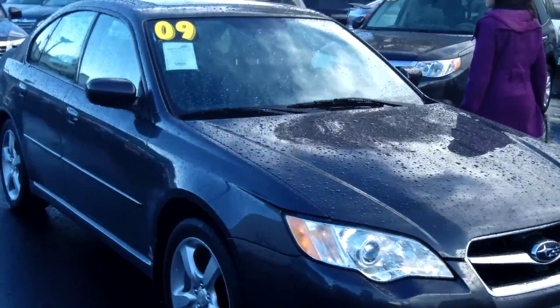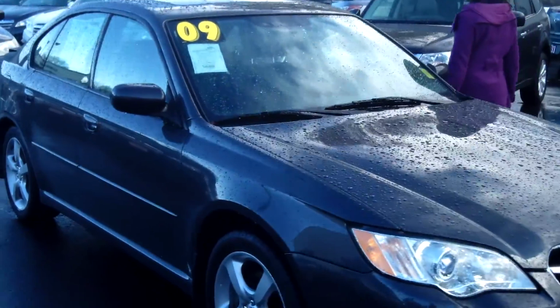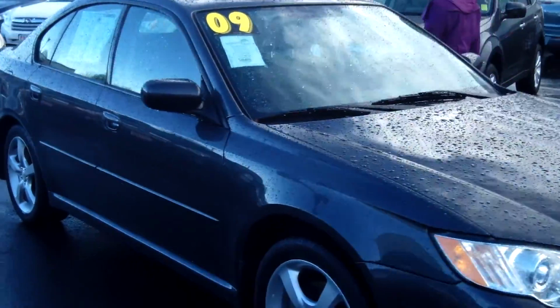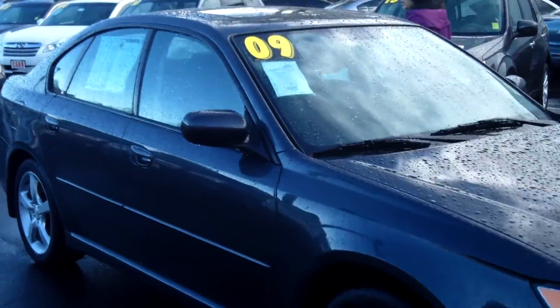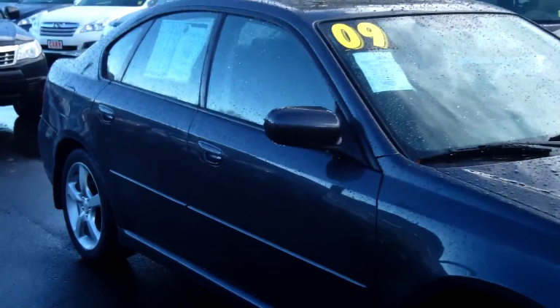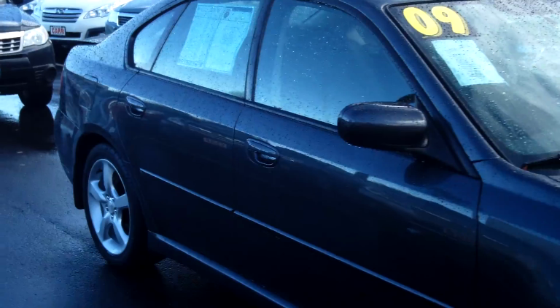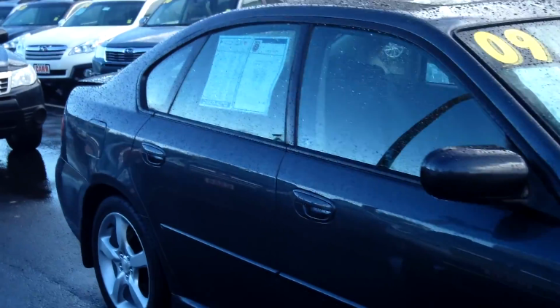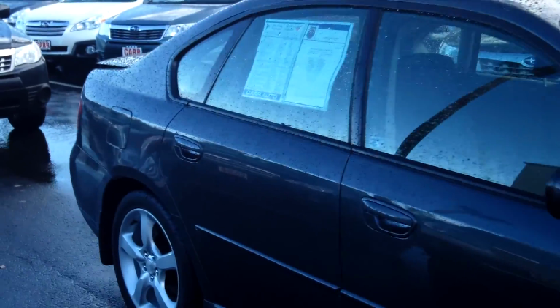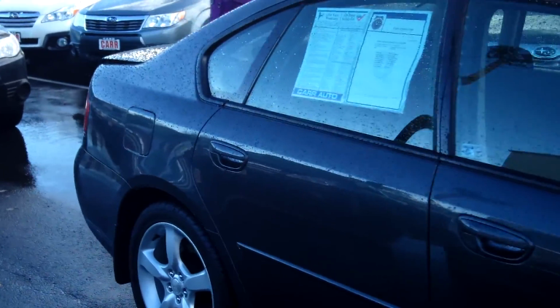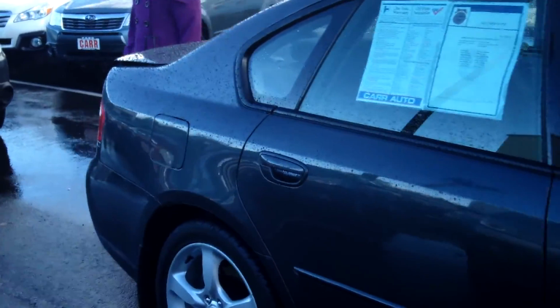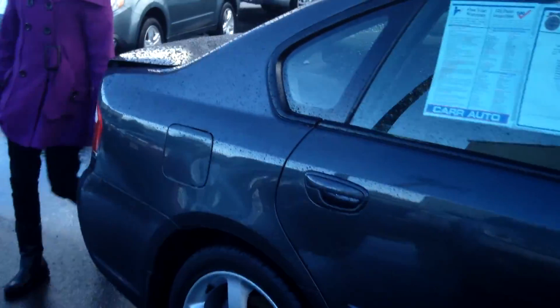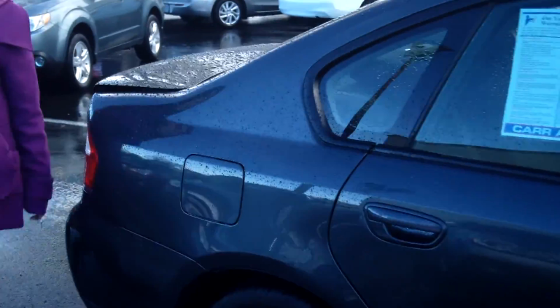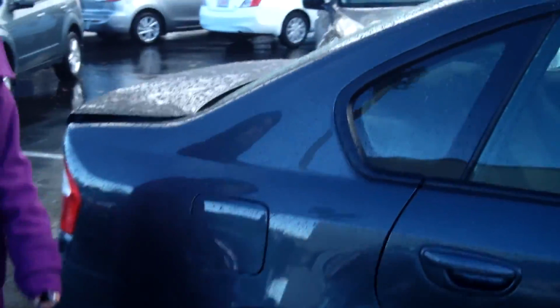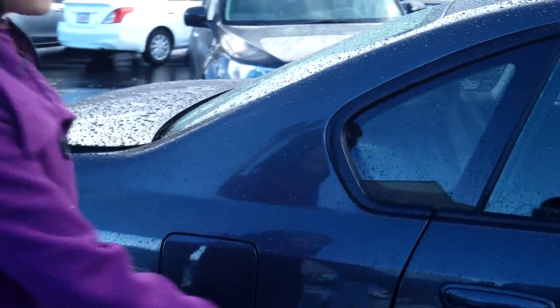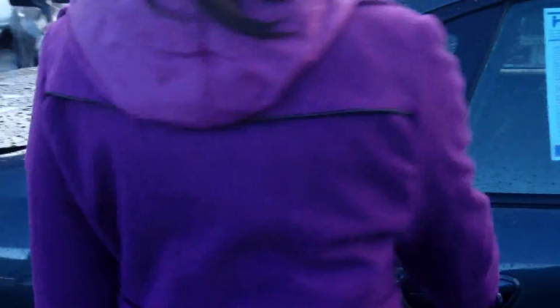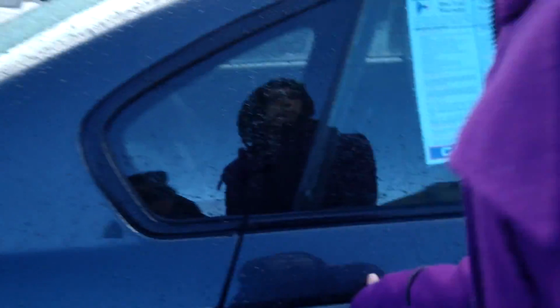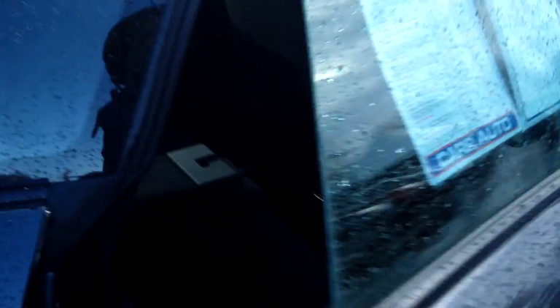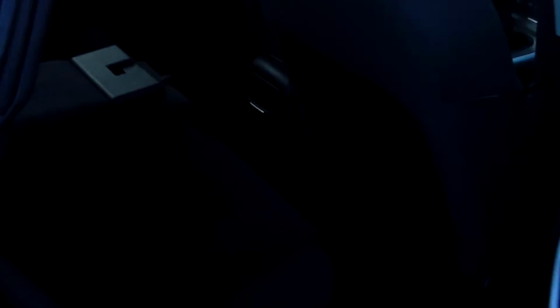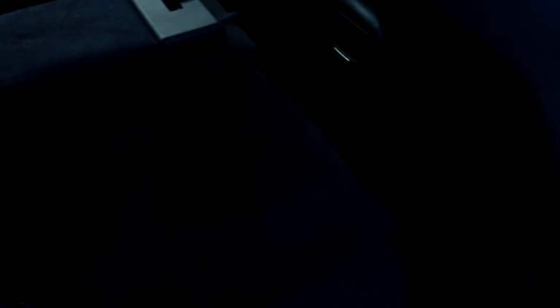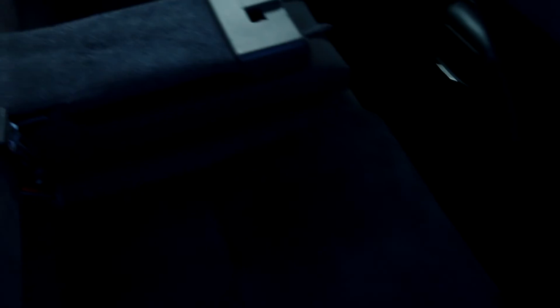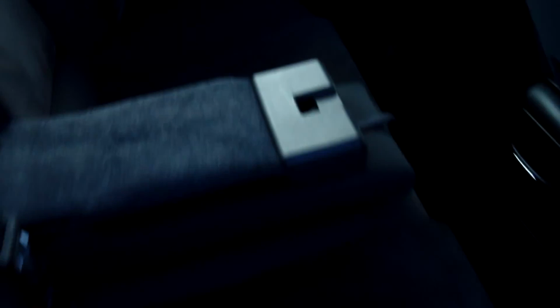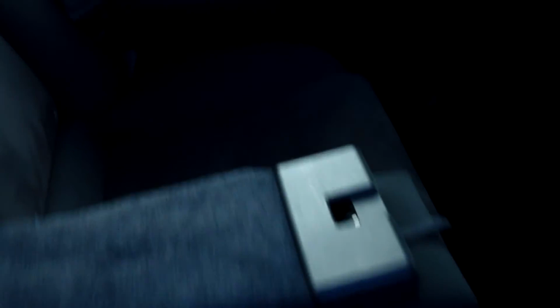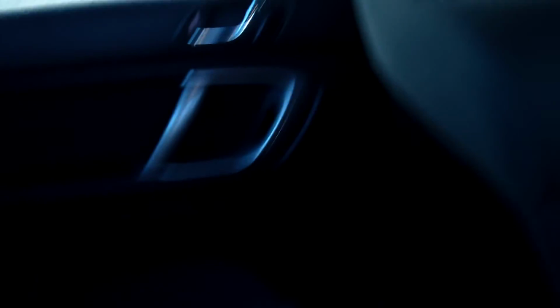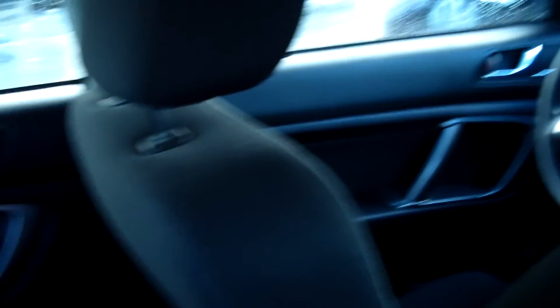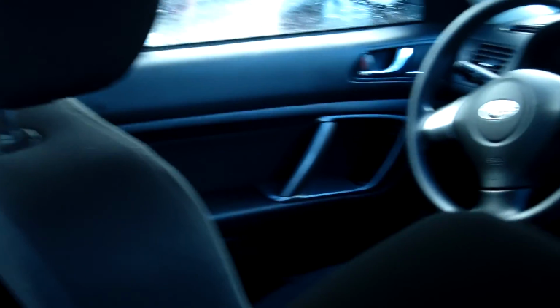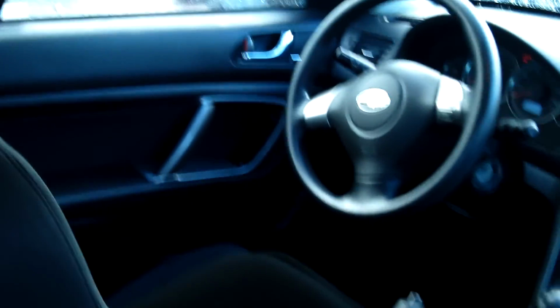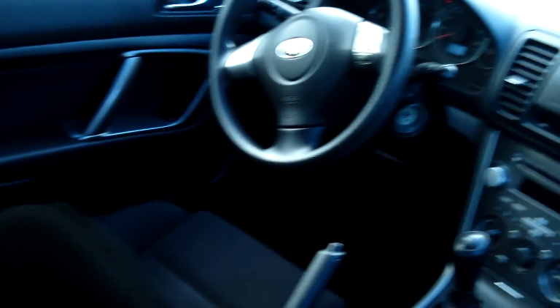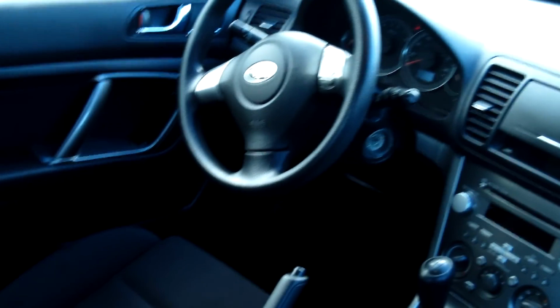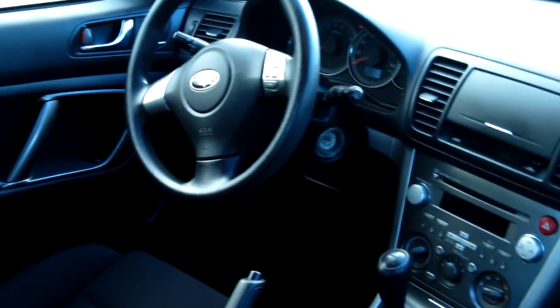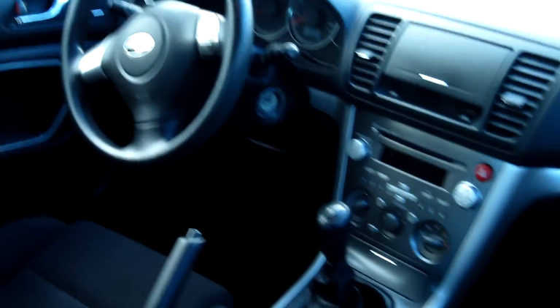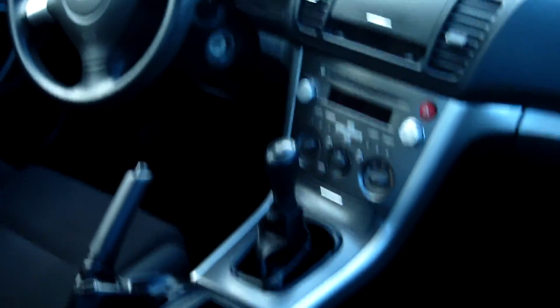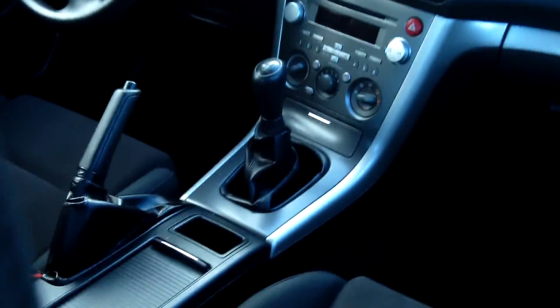This vehicle is in excellent condition. Tinted windows, moonroof, has a nice cloth interior. It is a 4-cylinder PZEV 2.5L, manual 5-speed.